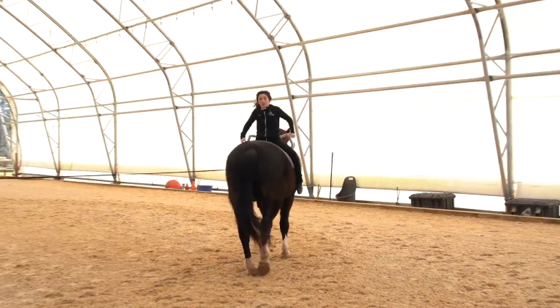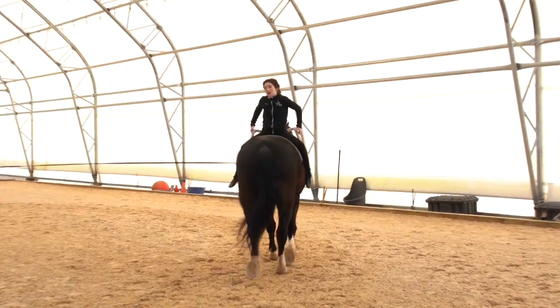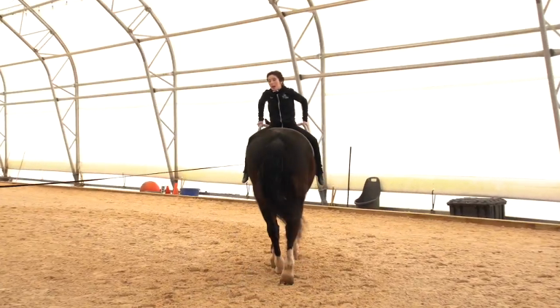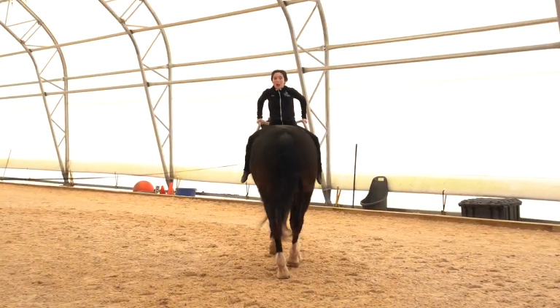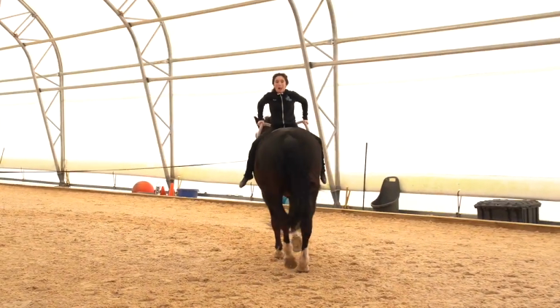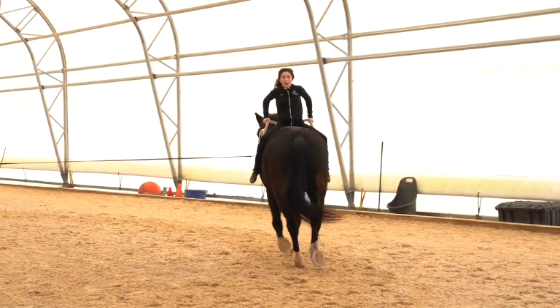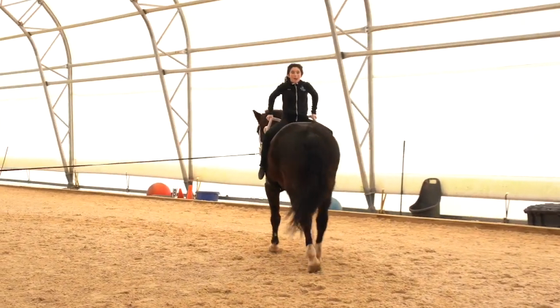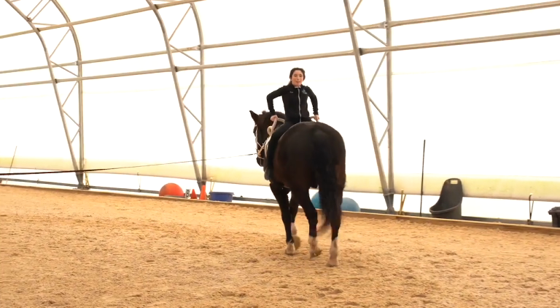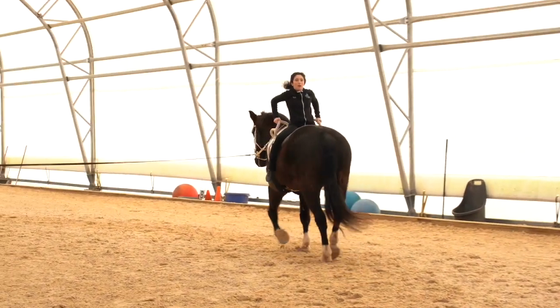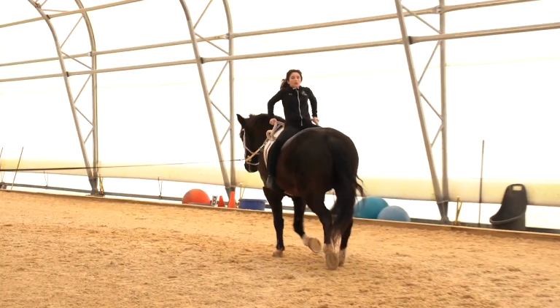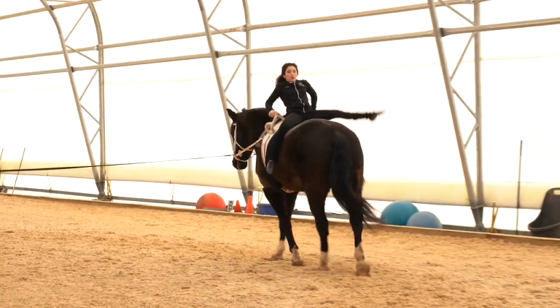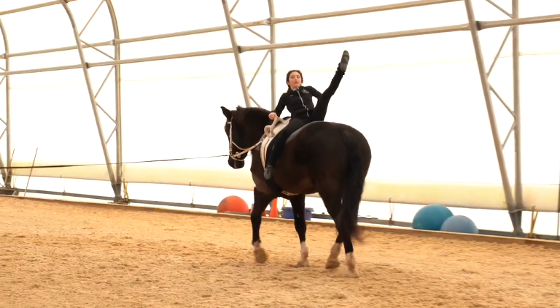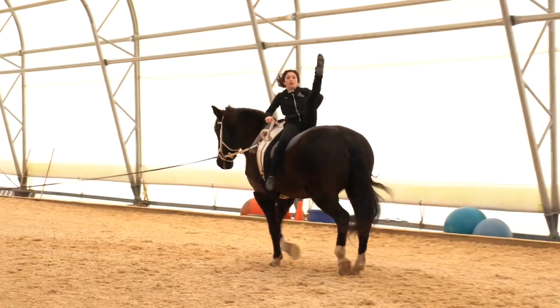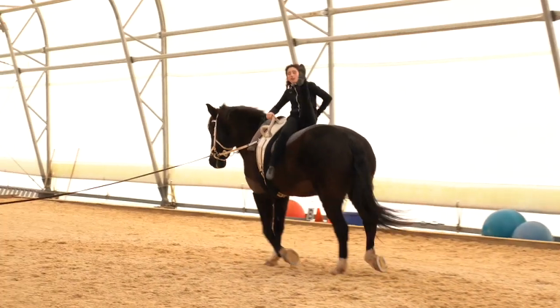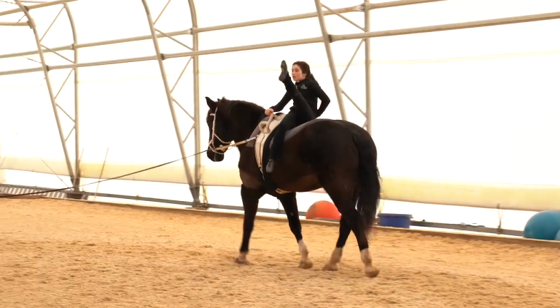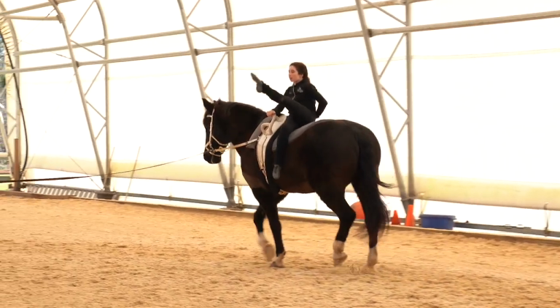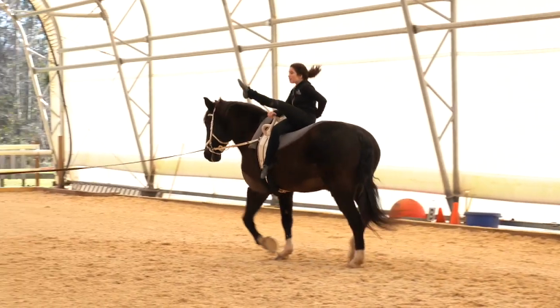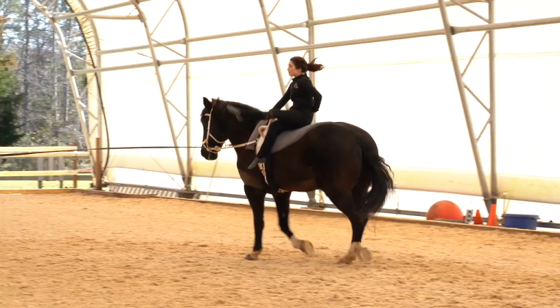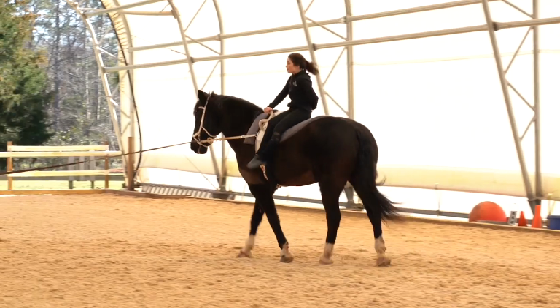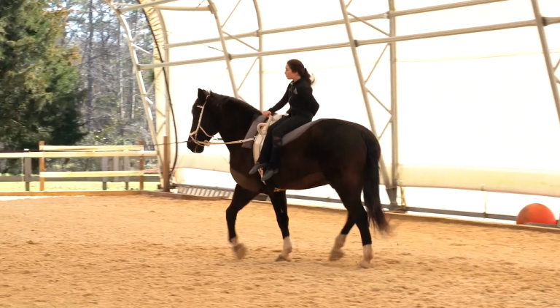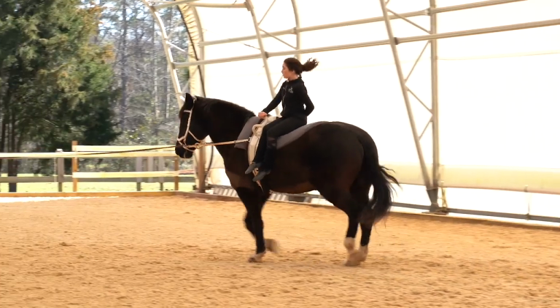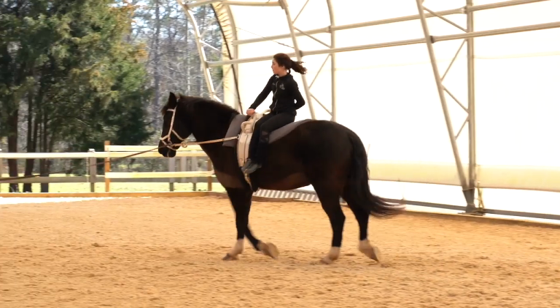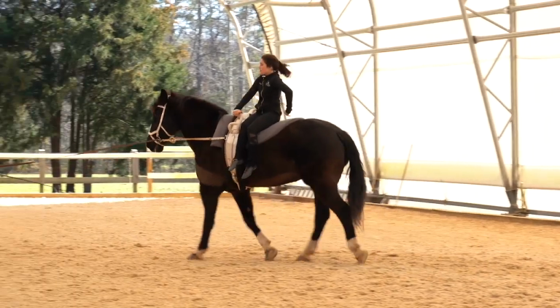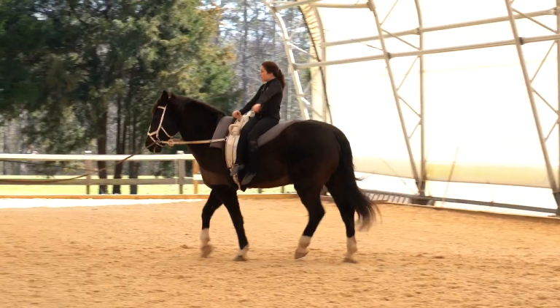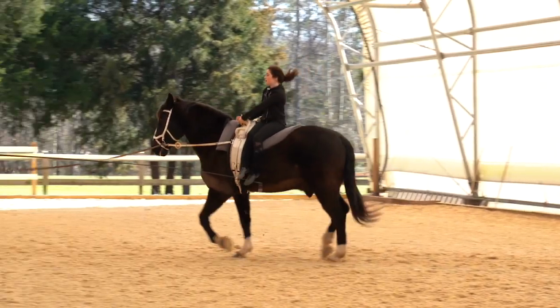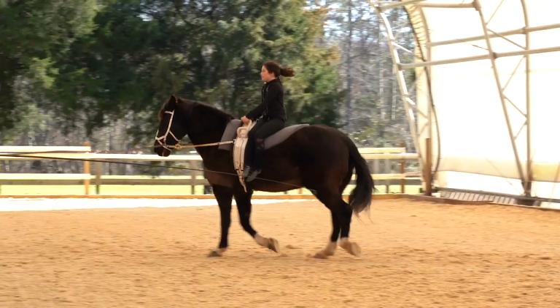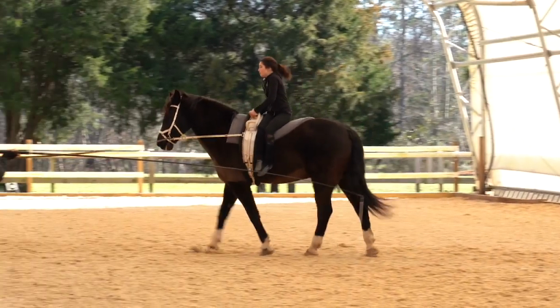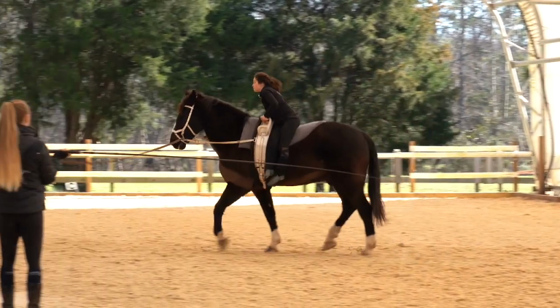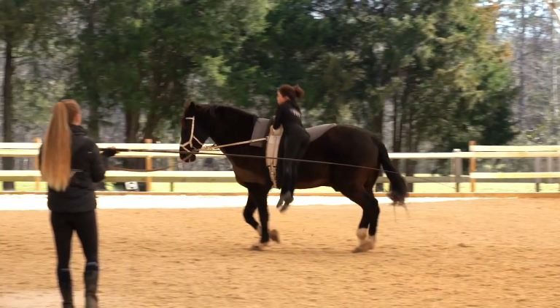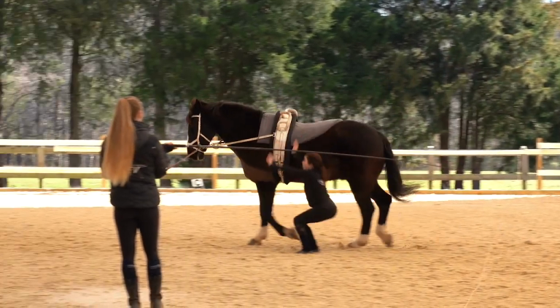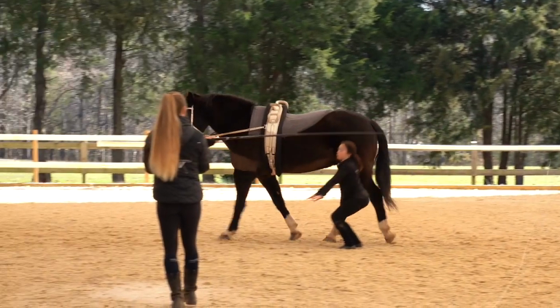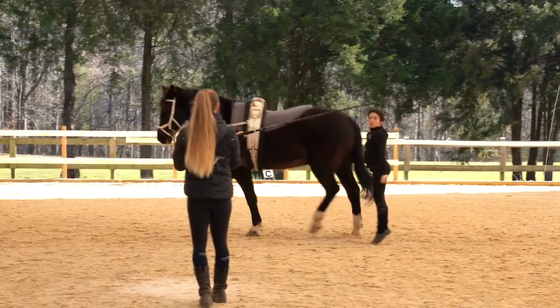Lastly, we have the leg pass into the dismount. The vaulter brings the leg back over to the inside side seat, puts both hands on the inside handle, pops up to a press position, and dismounts back away from the horse.